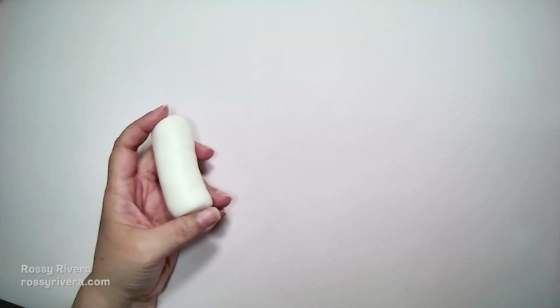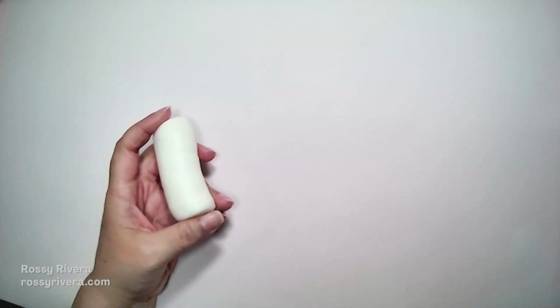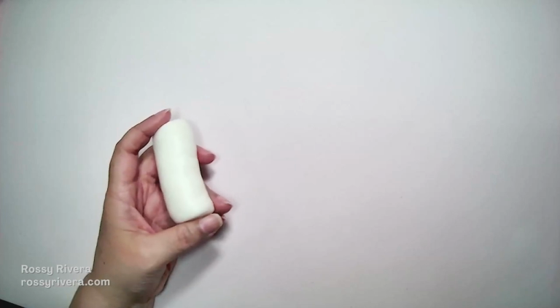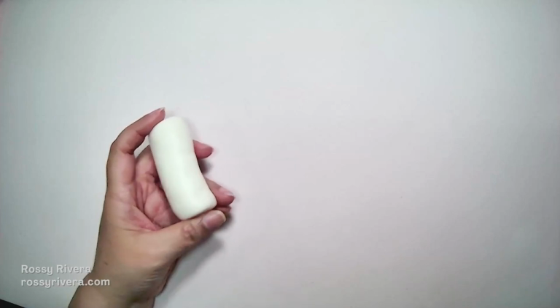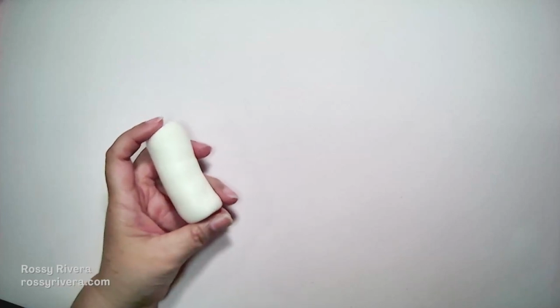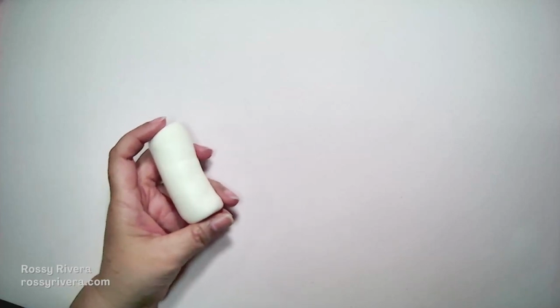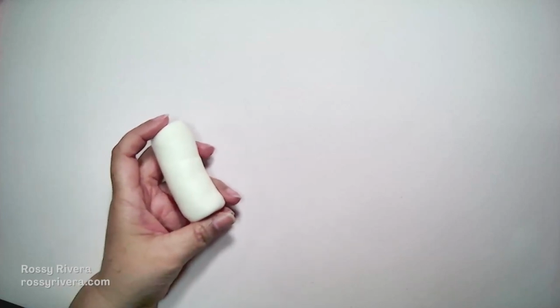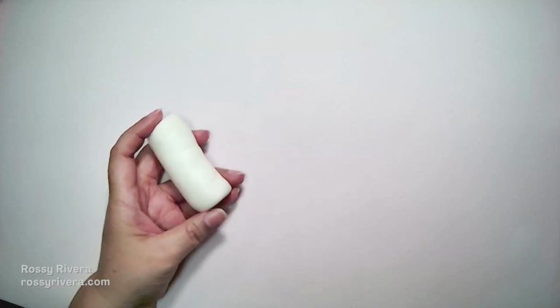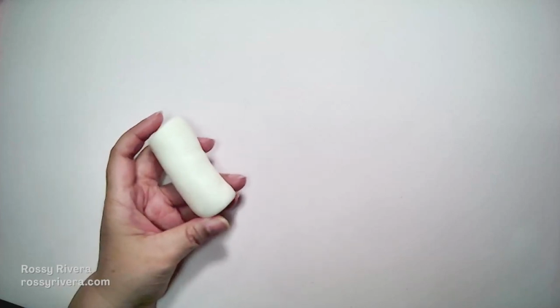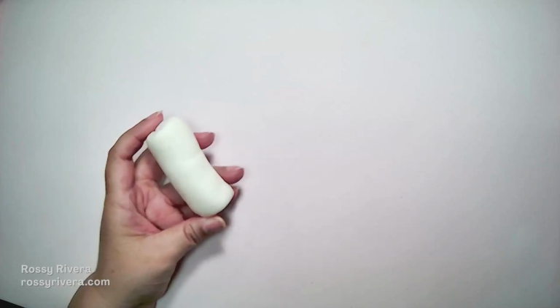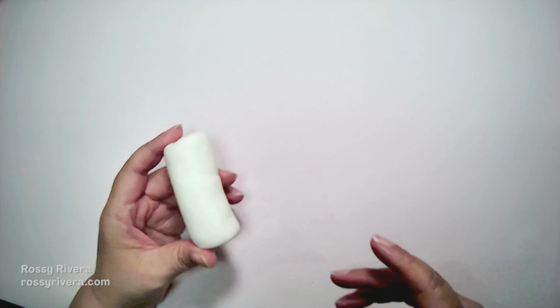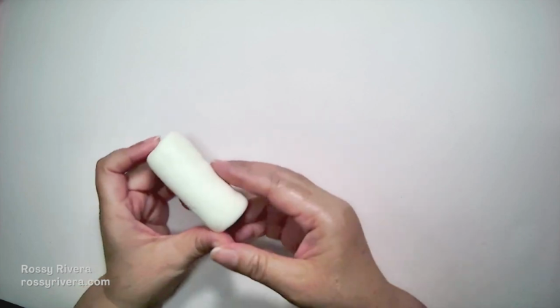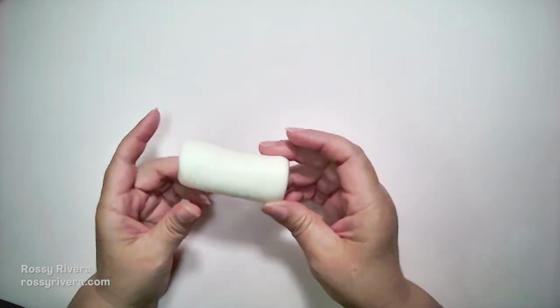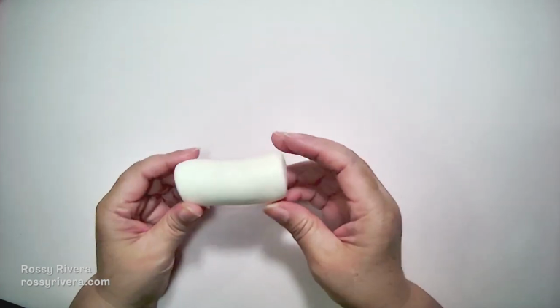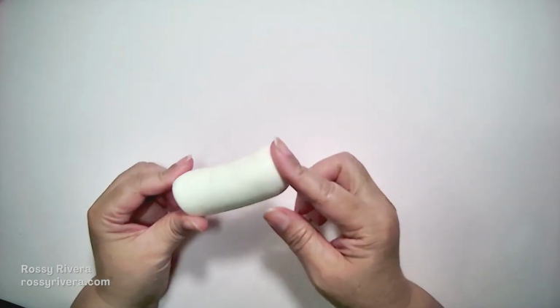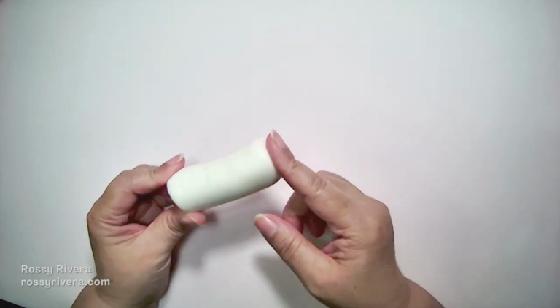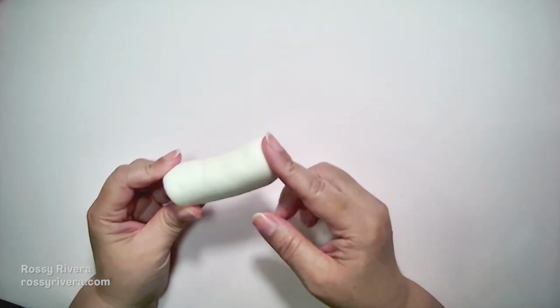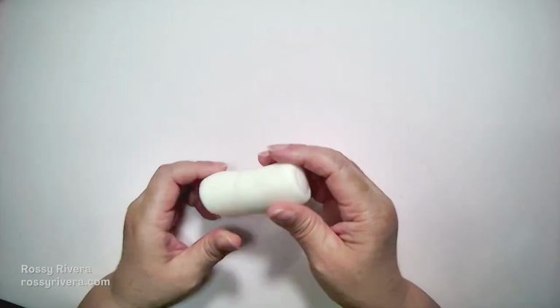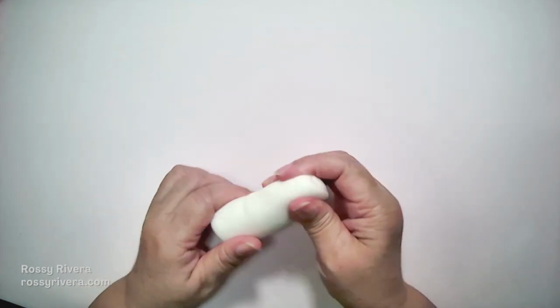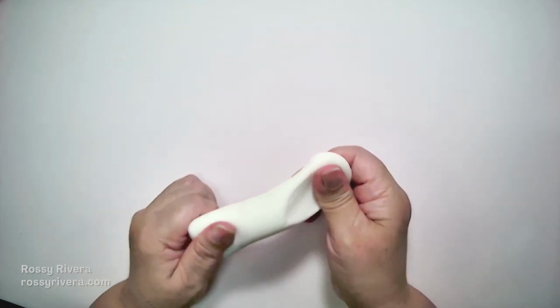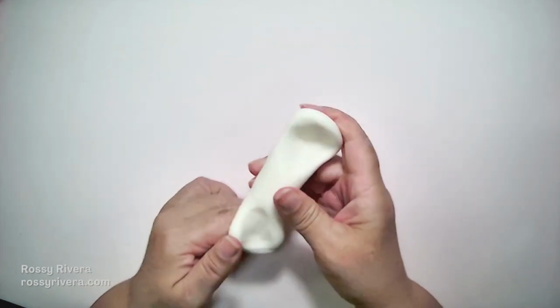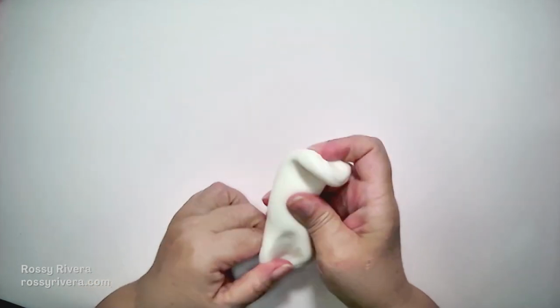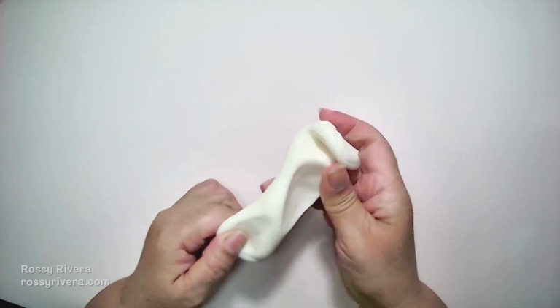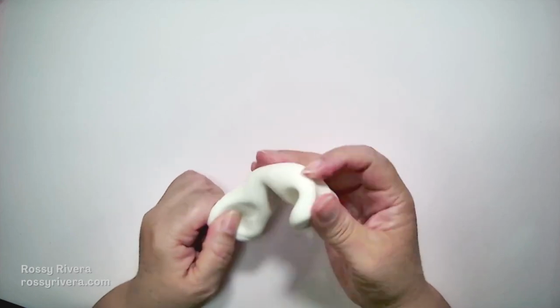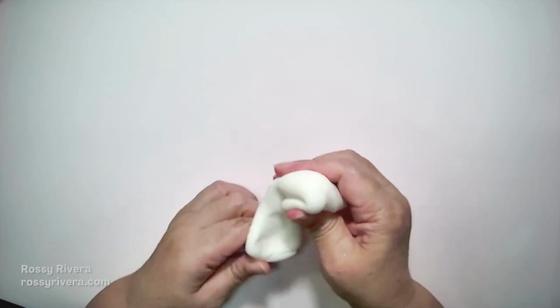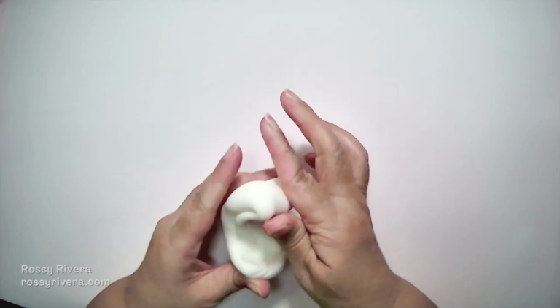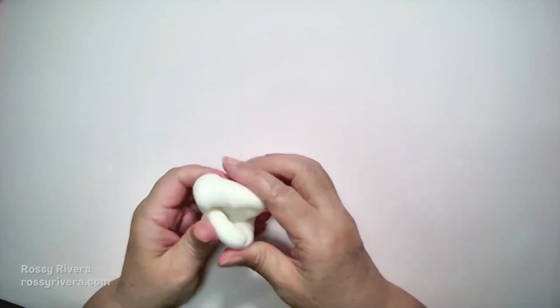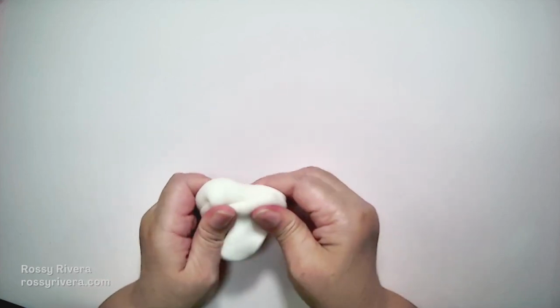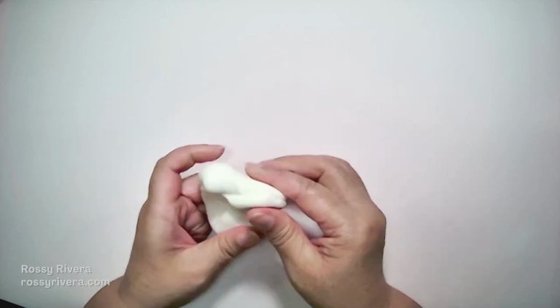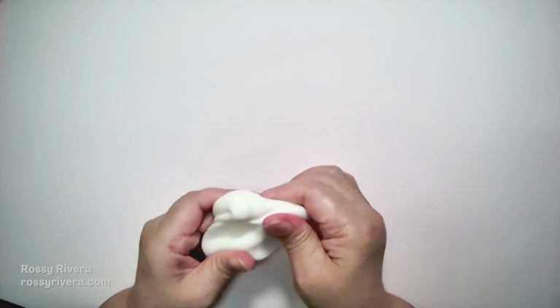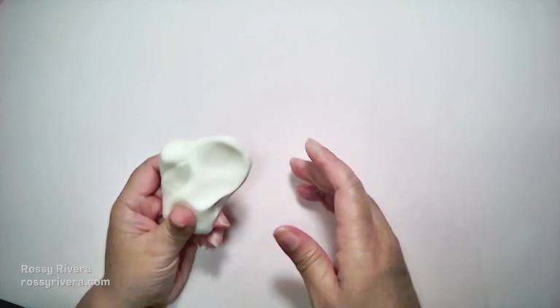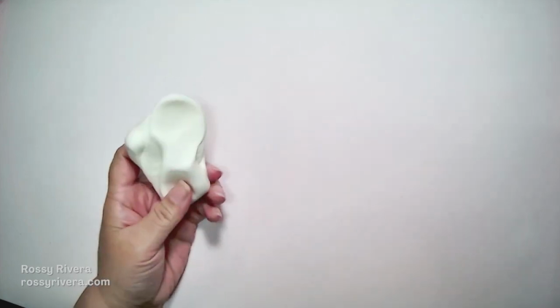Hi there, welcome or welcome back to my channel. My name is Rosy Rivera and for today's class I am sharing how to dye your cold porcelain clay. We're going to try some different colors so I hope you like this project. Let's get started.